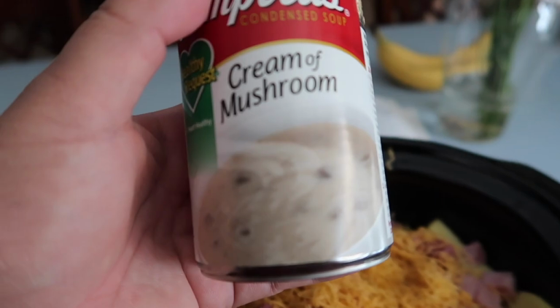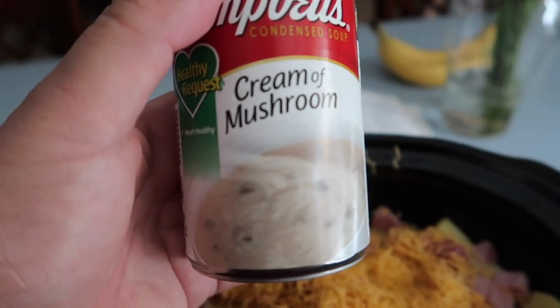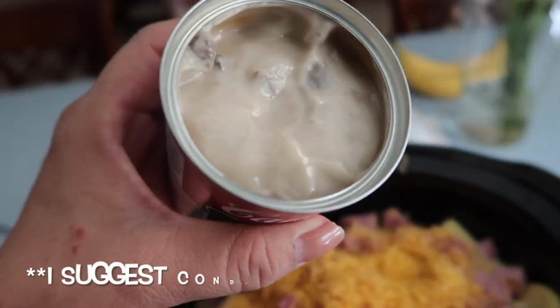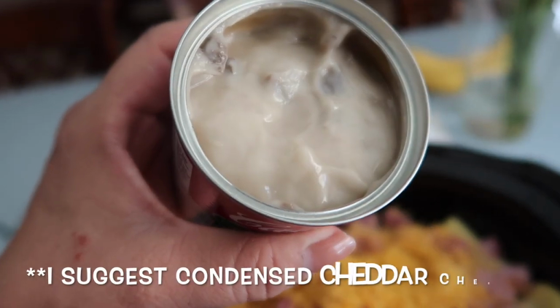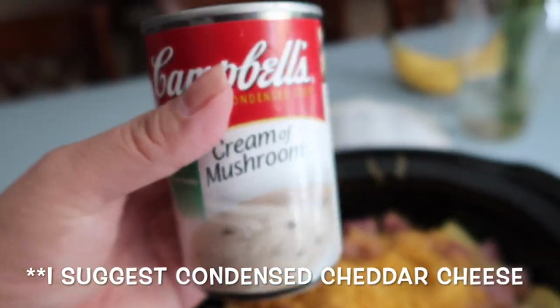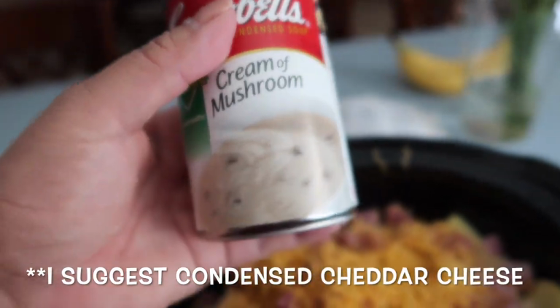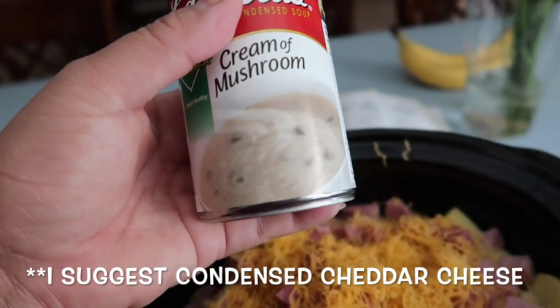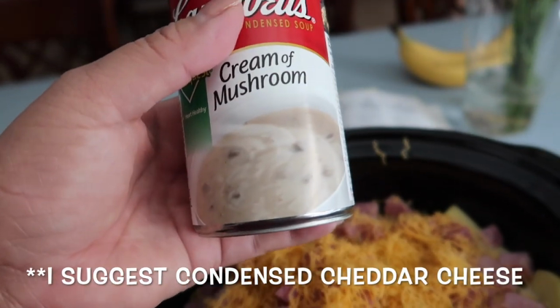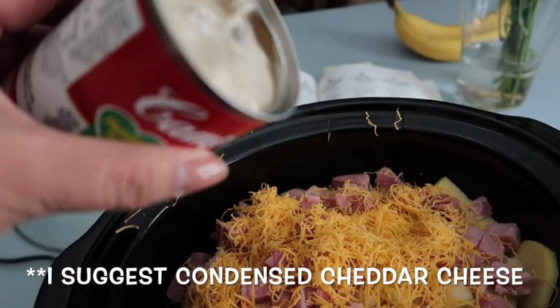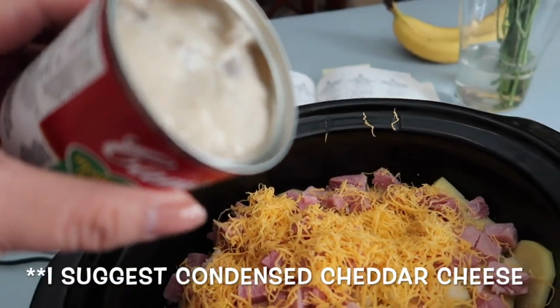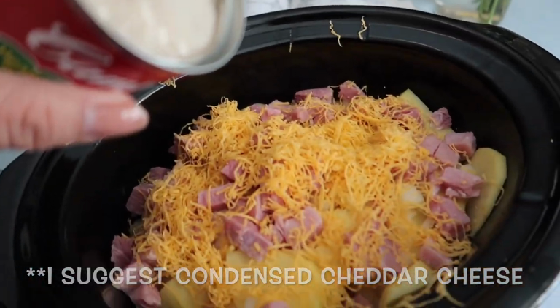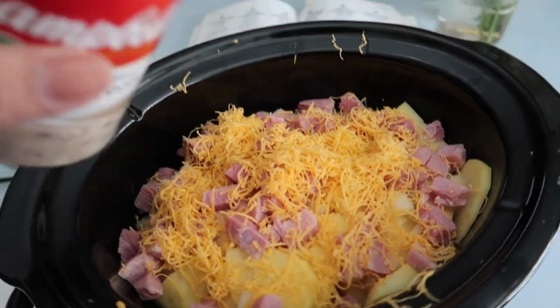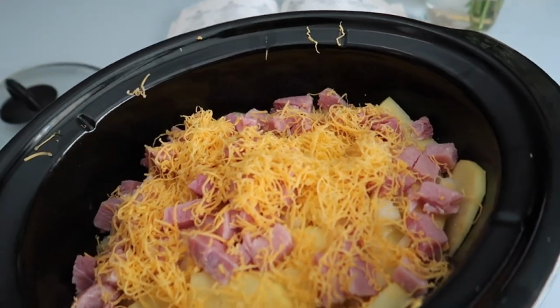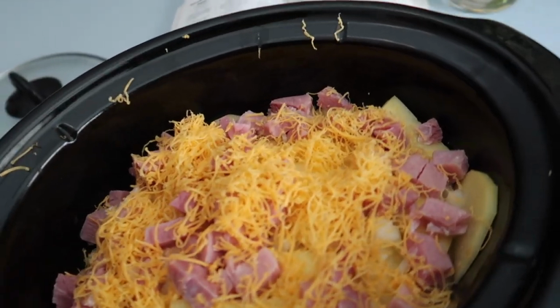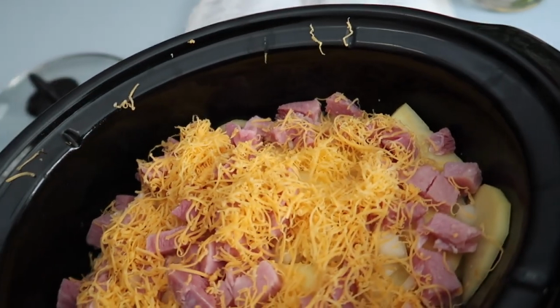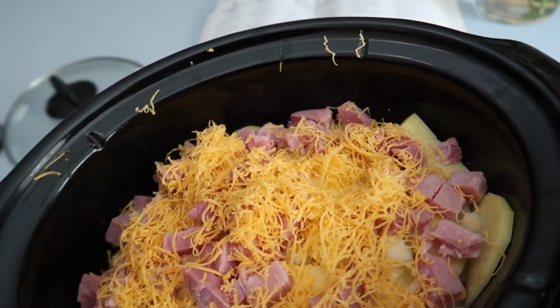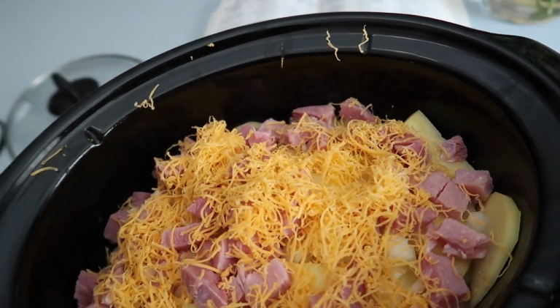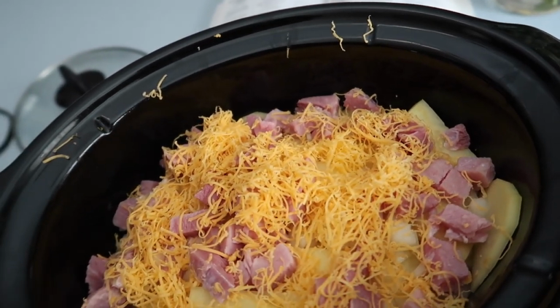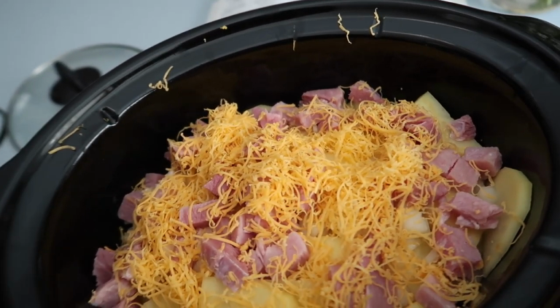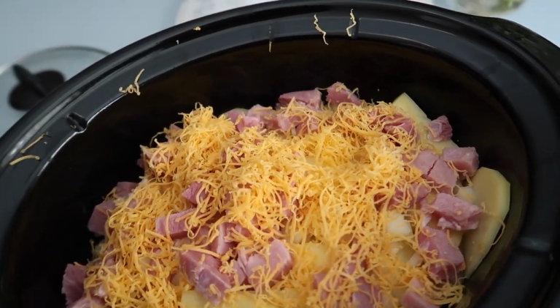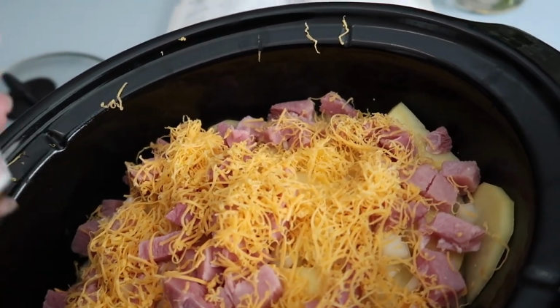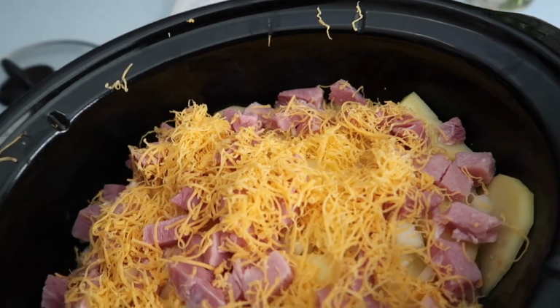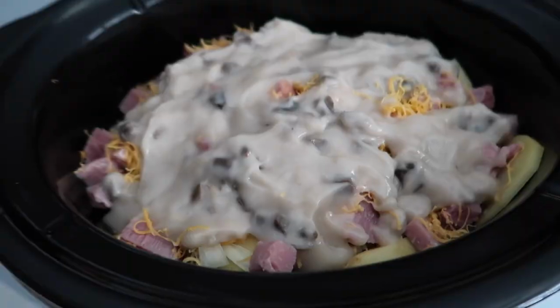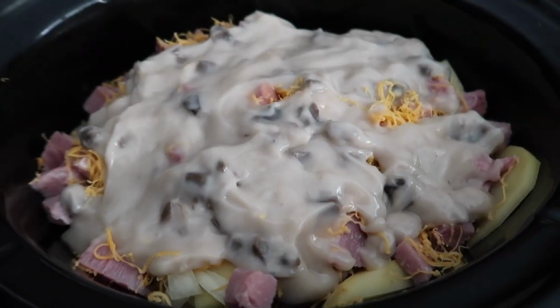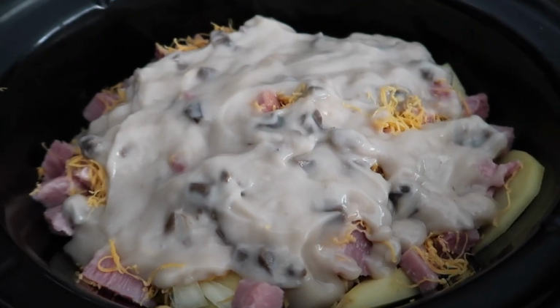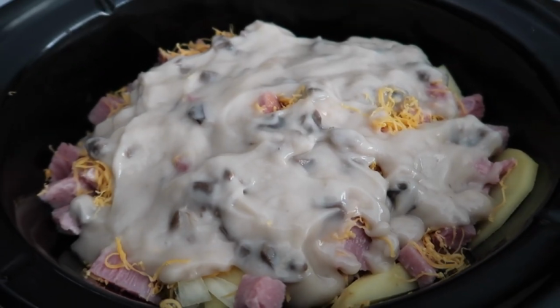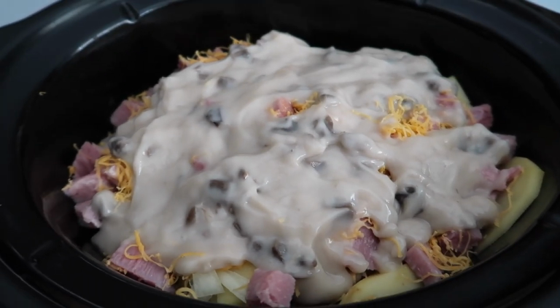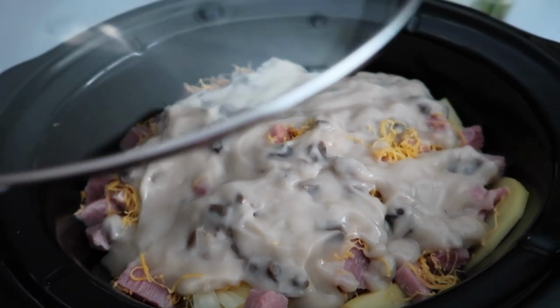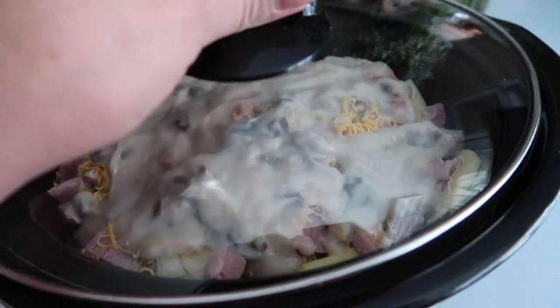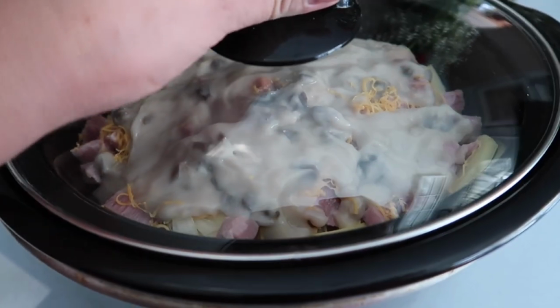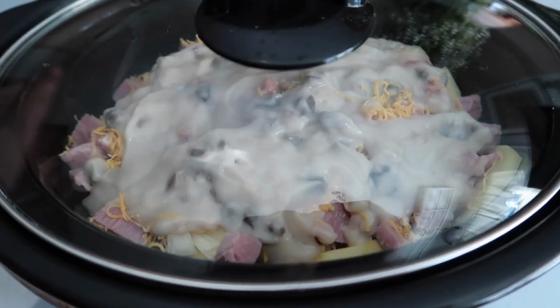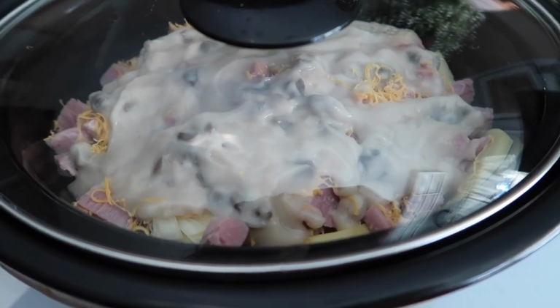Lastly, I pour a diluted can of cream of mushroom soup on top — and that's it. Then I set the crock pot on low for seven to nine hours or high for three to four hours. I'm going to cover it up and get on with my day.